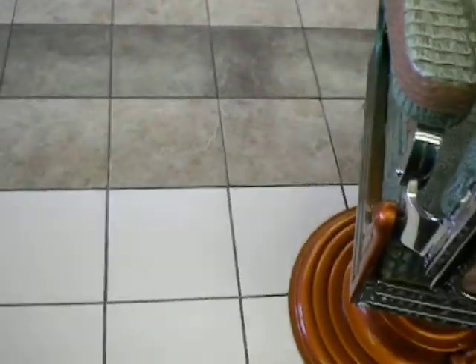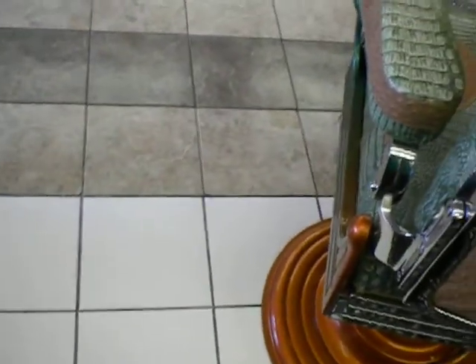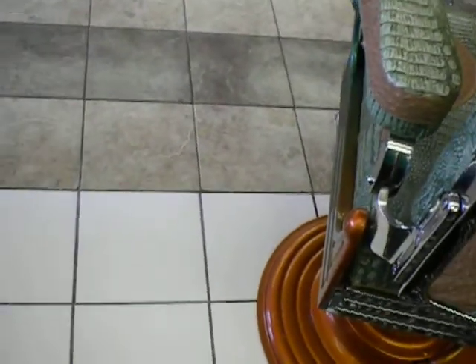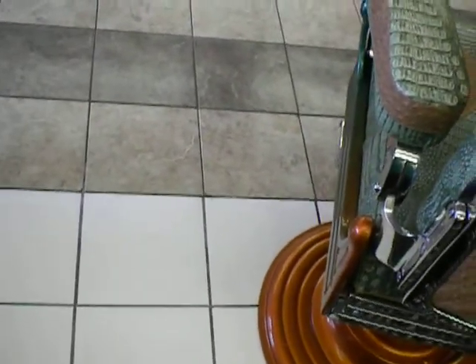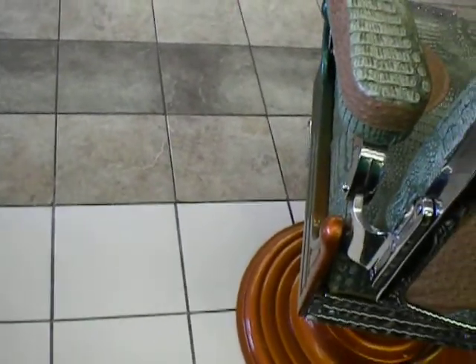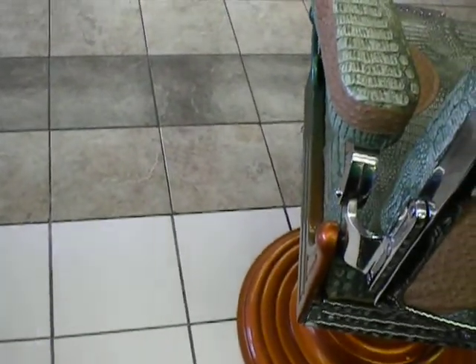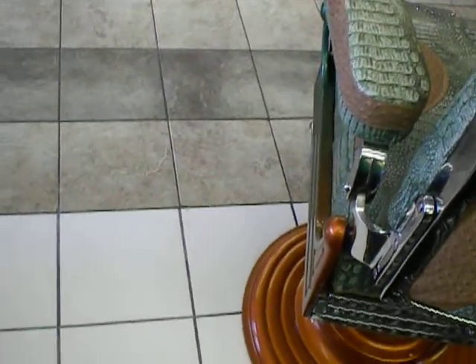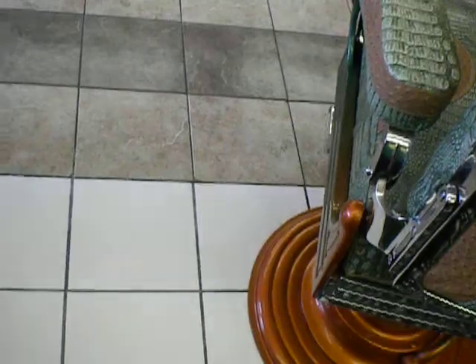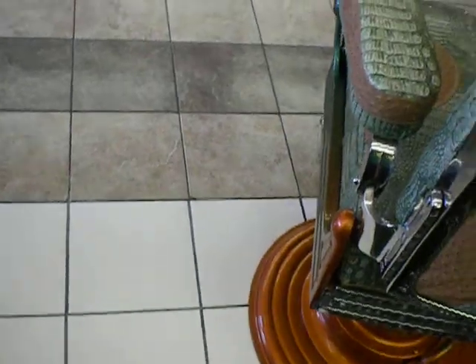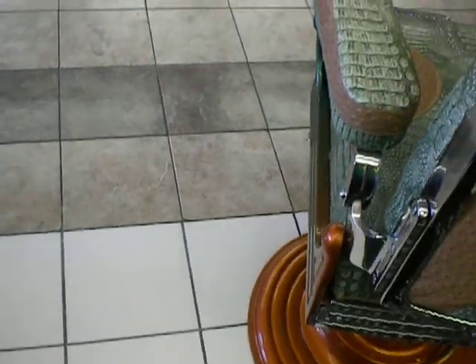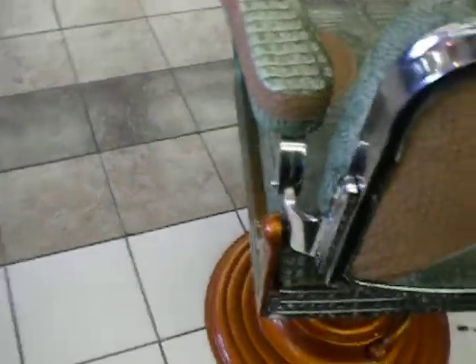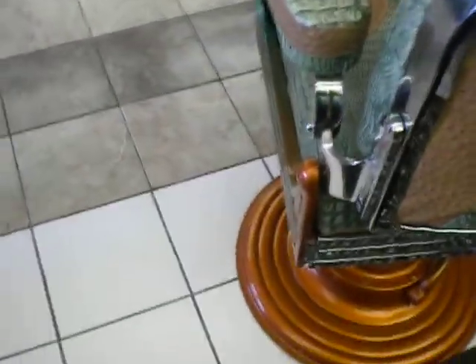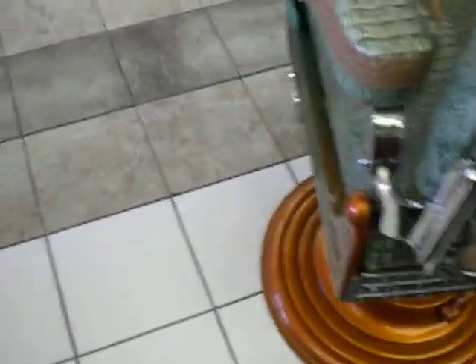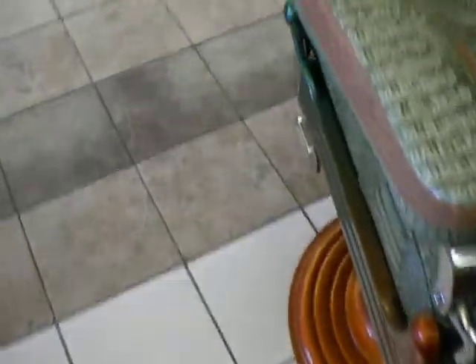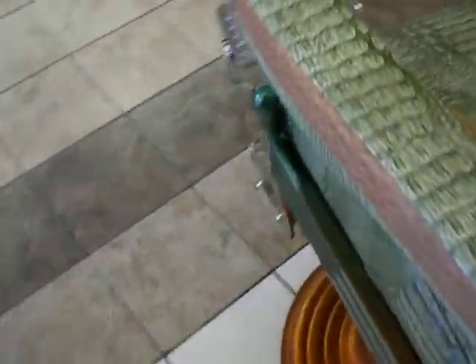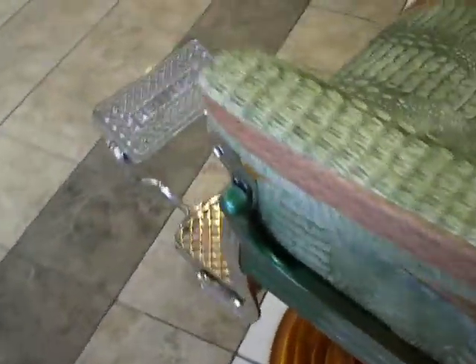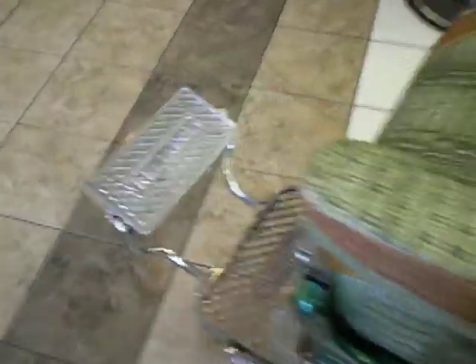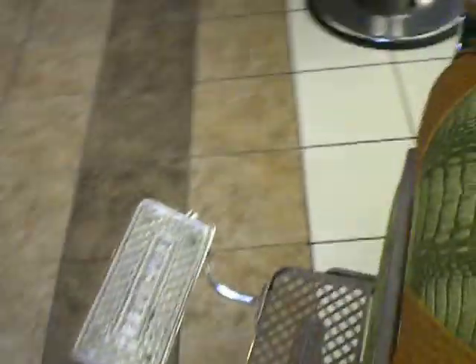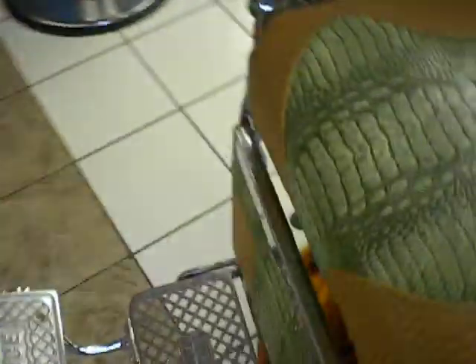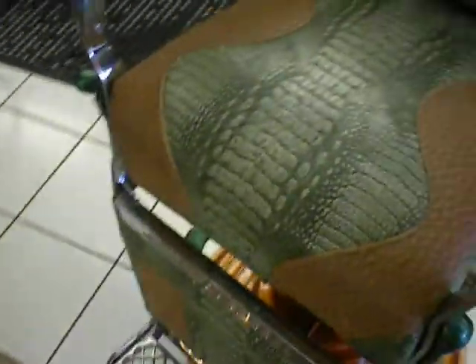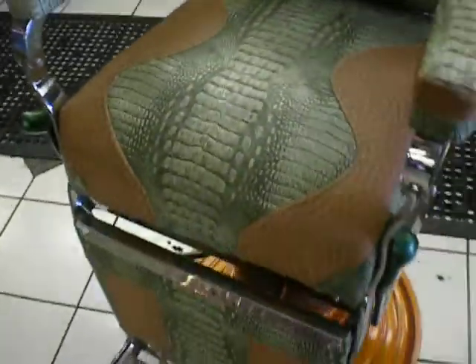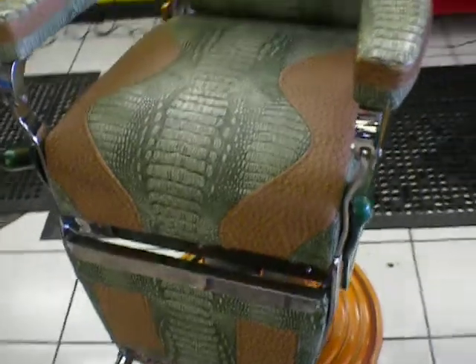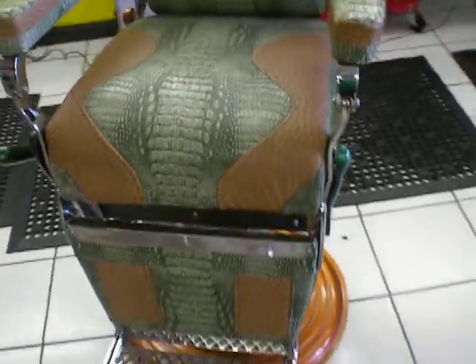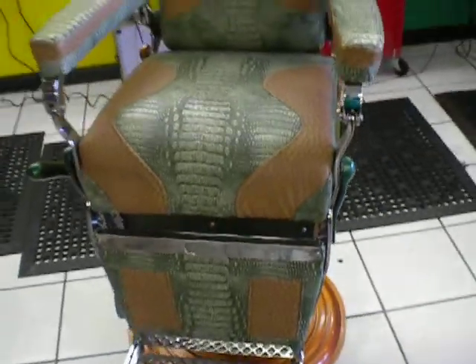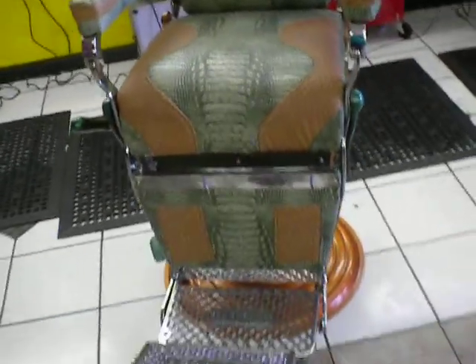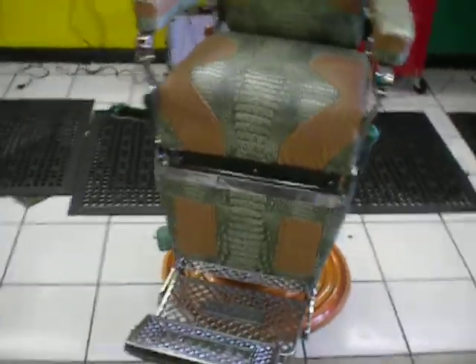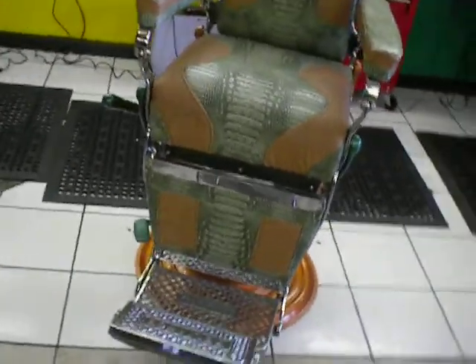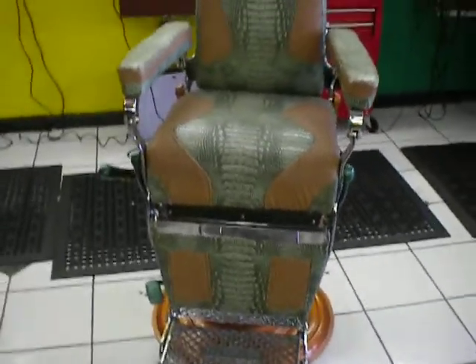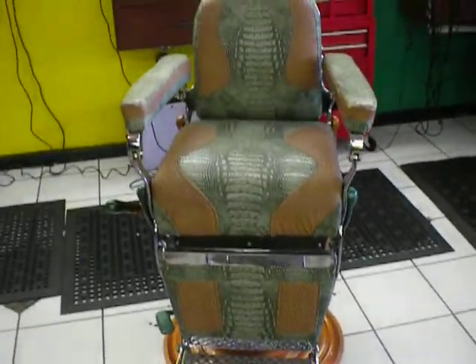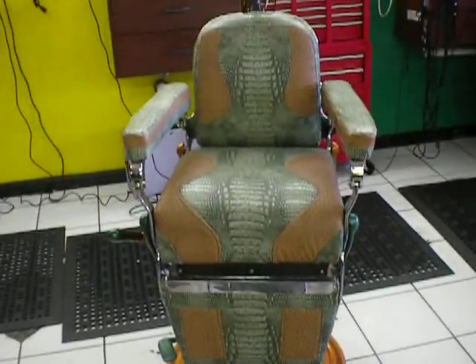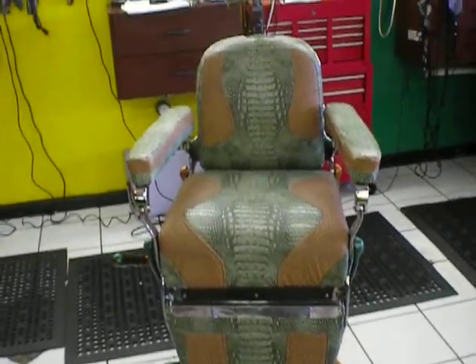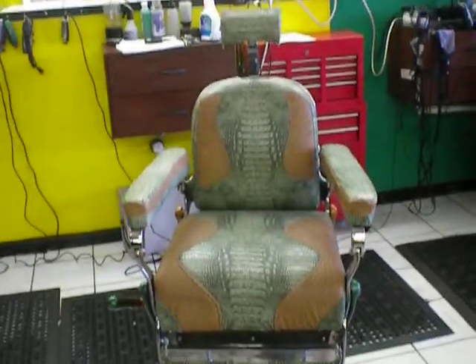Got that gator, green gator, and brown ostrich. Got that candy paint on it. Candy fade on it. Yeah, check that out.